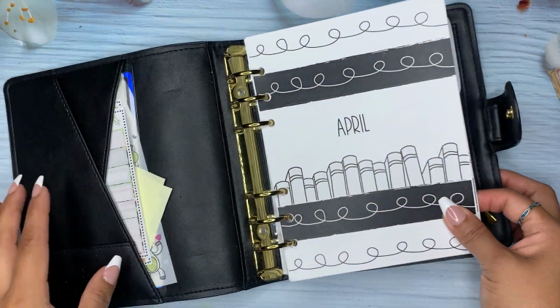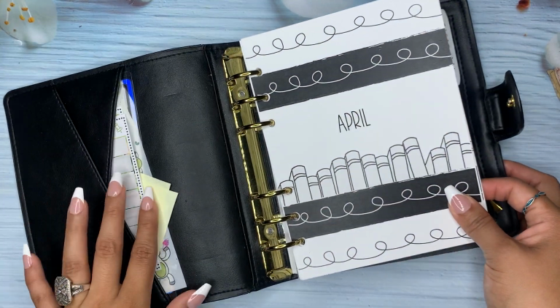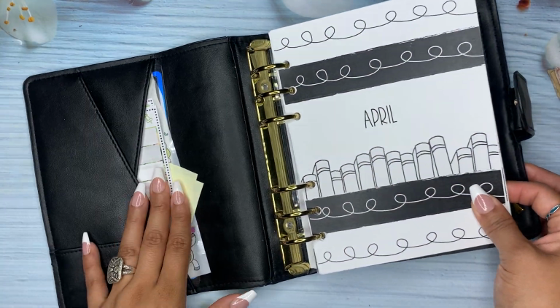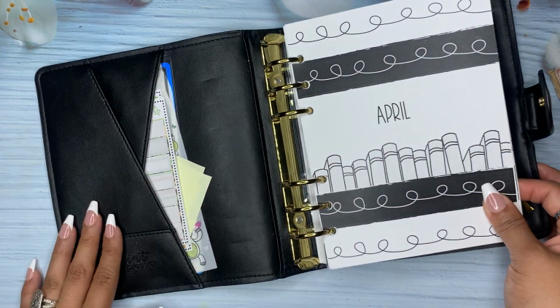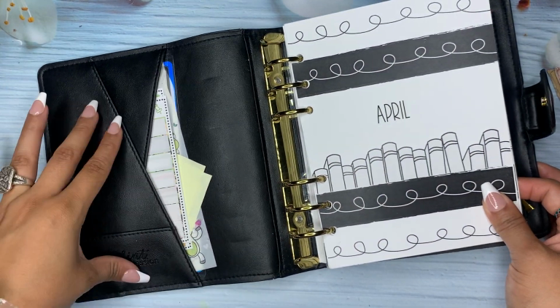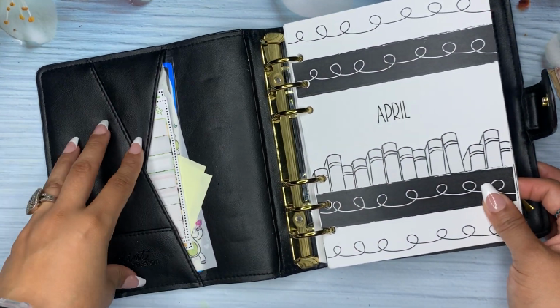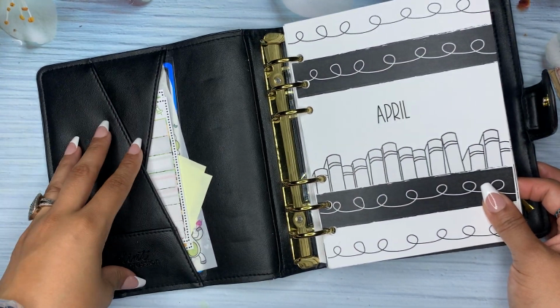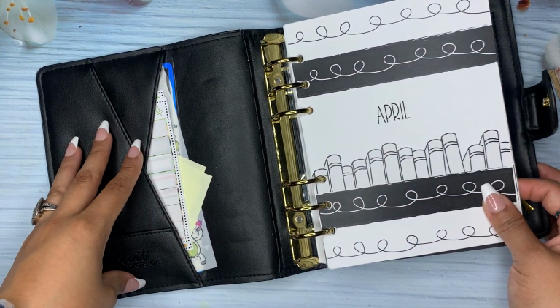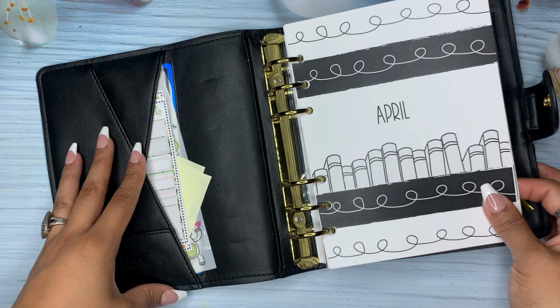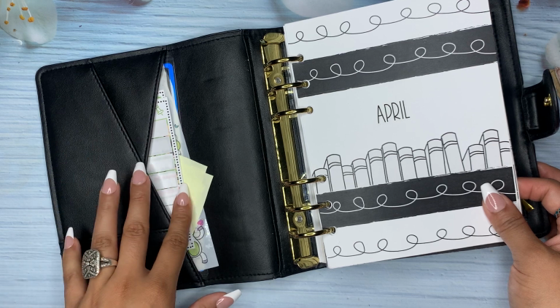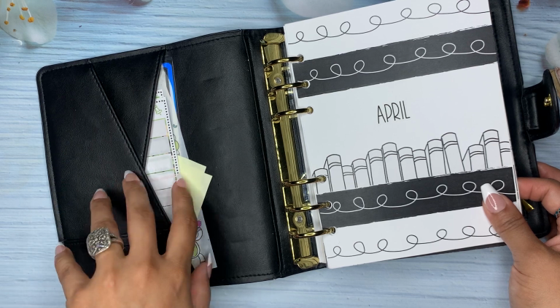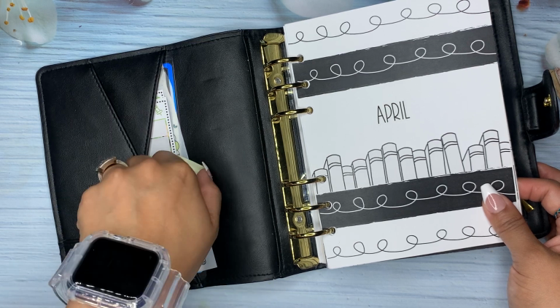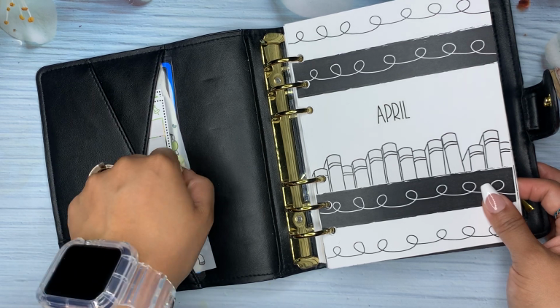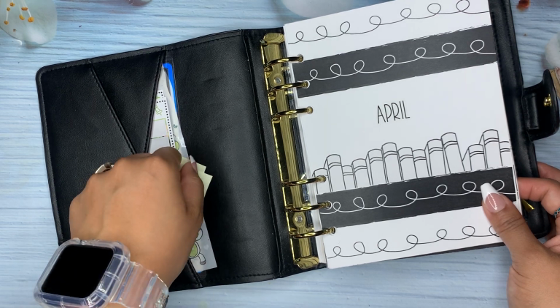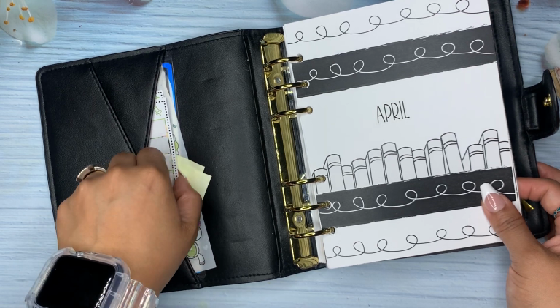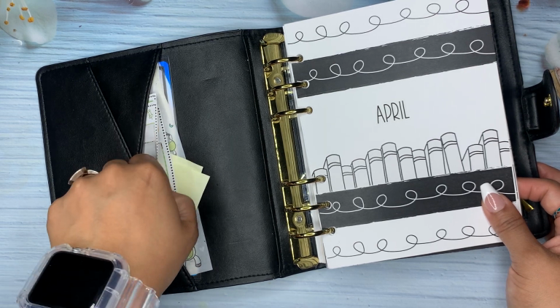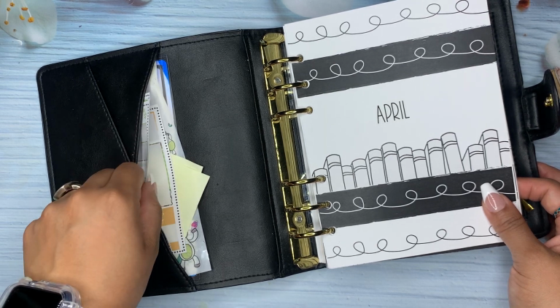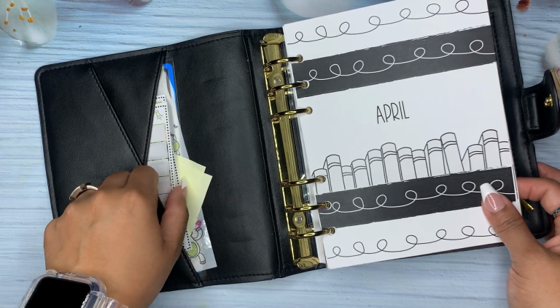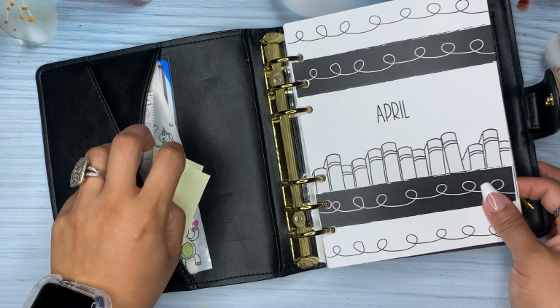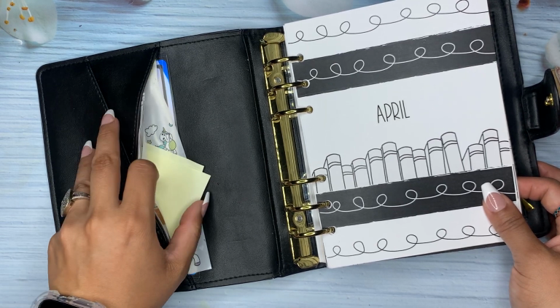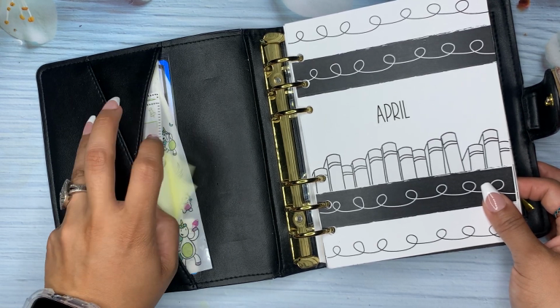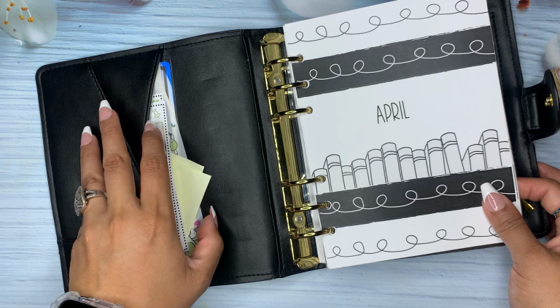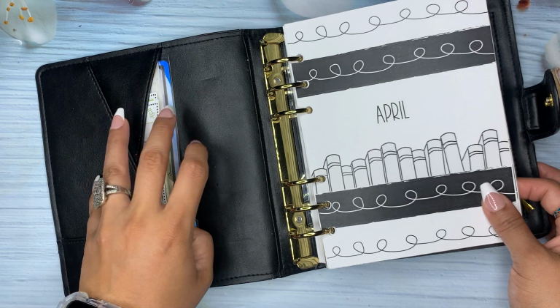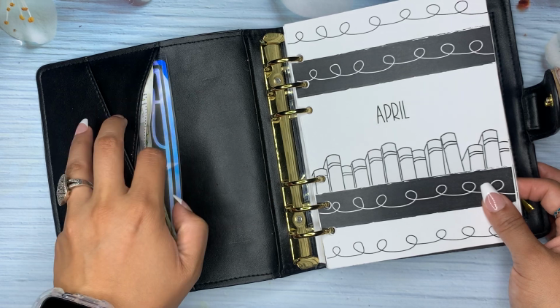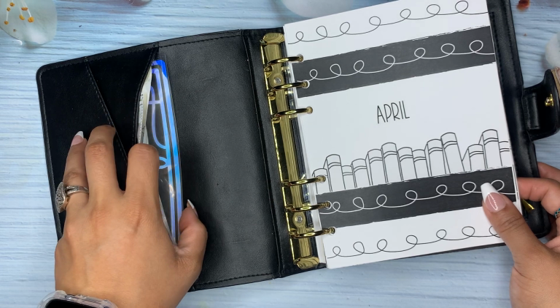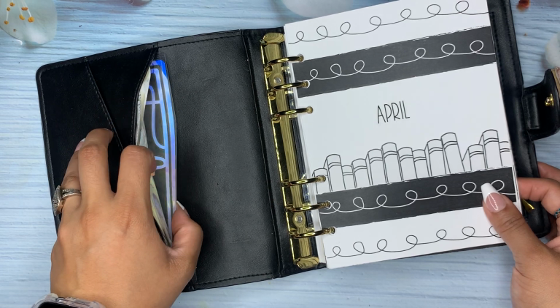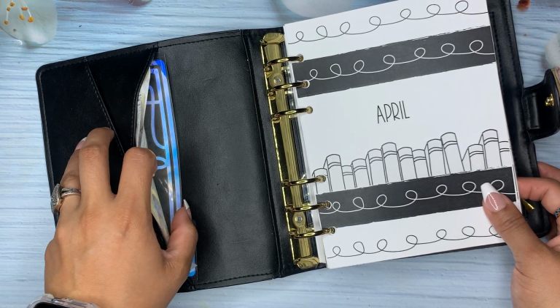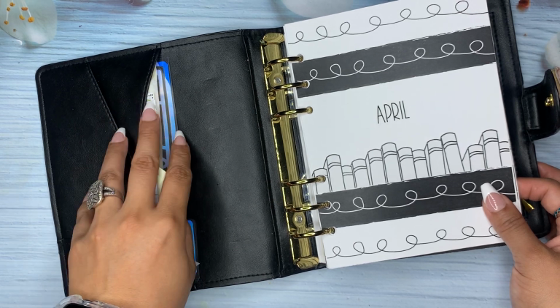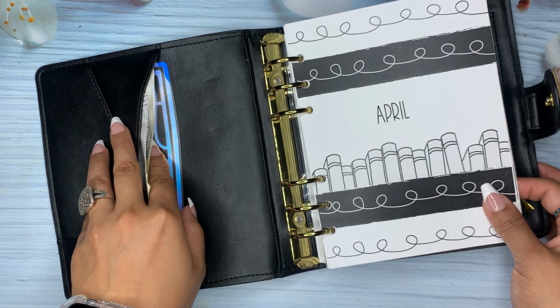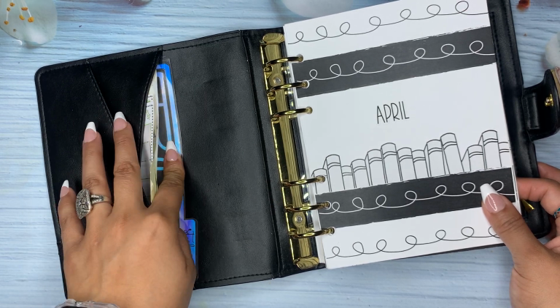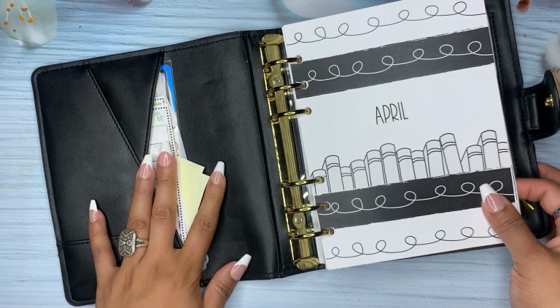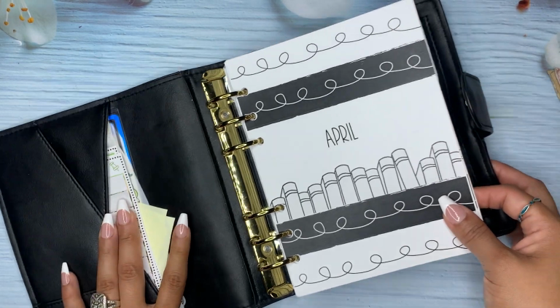Here I had some little deco that's in my A6. Now these are the stickers for the week — the week I'm currently on. And then some sticky notes, some just deco, and then cash envelopes.